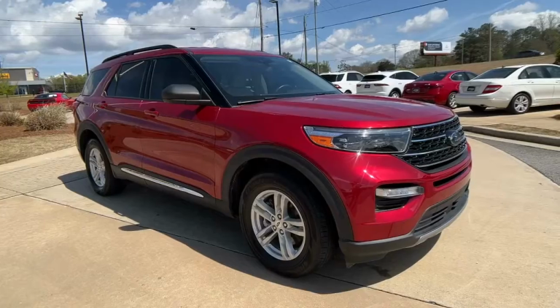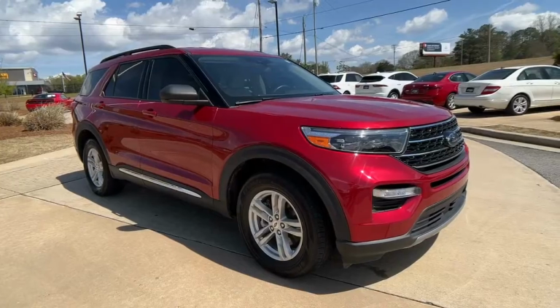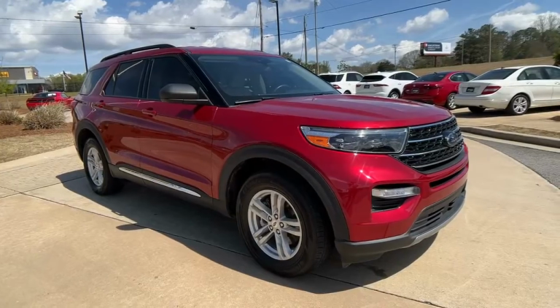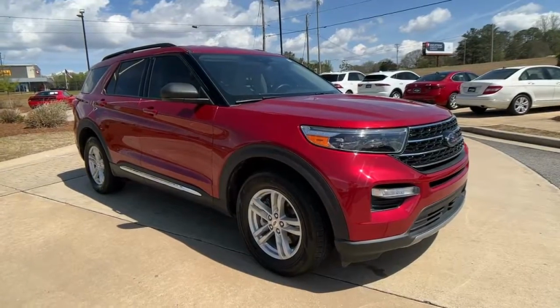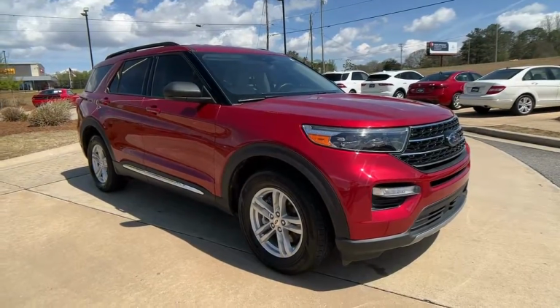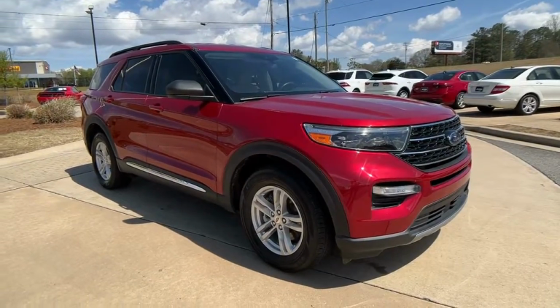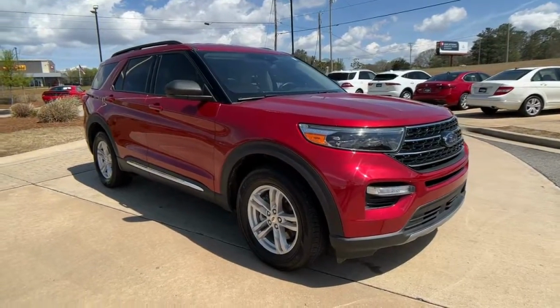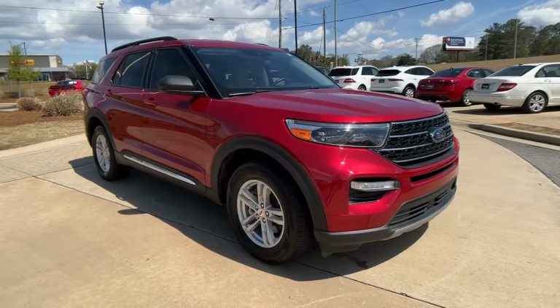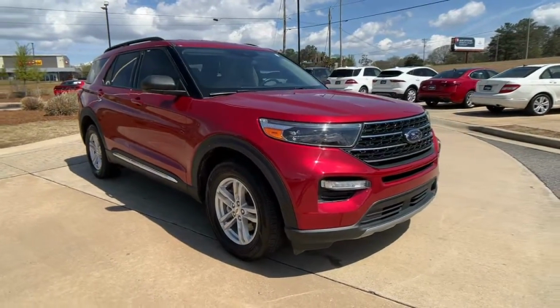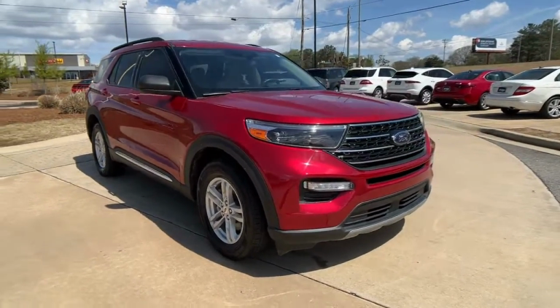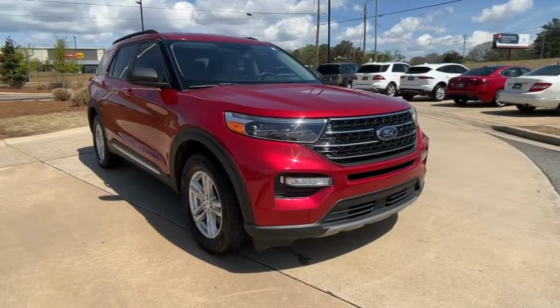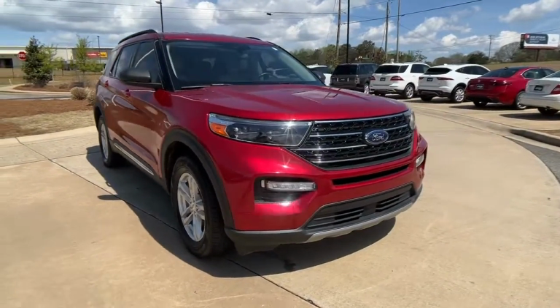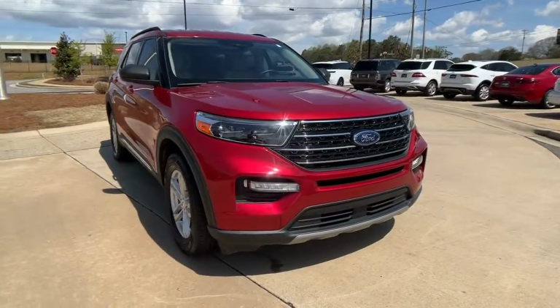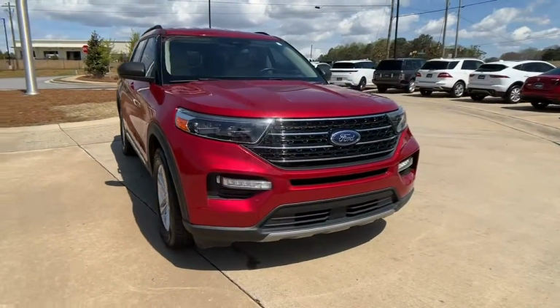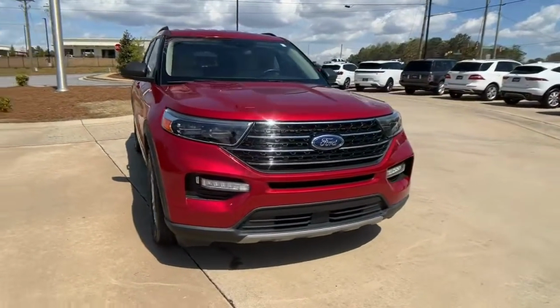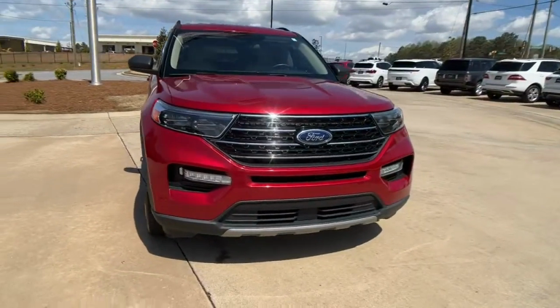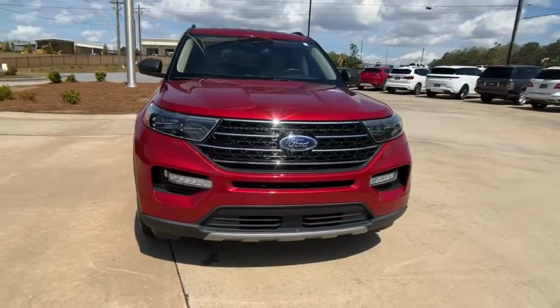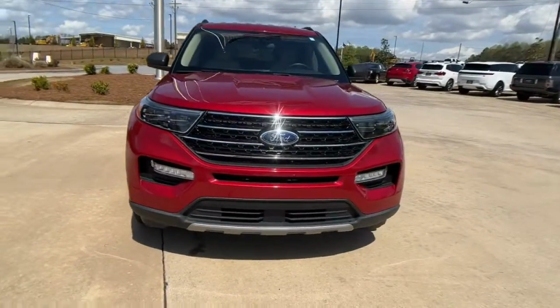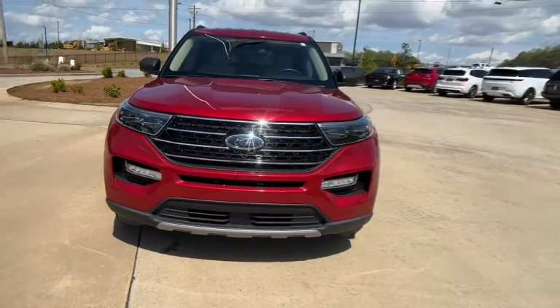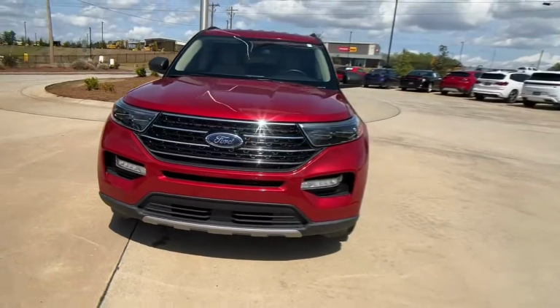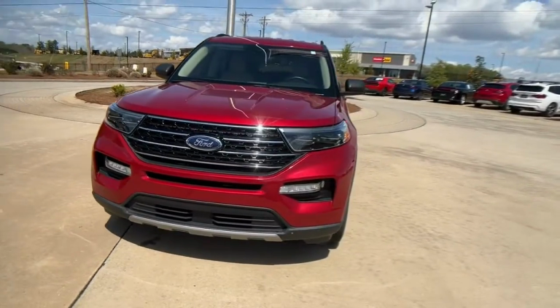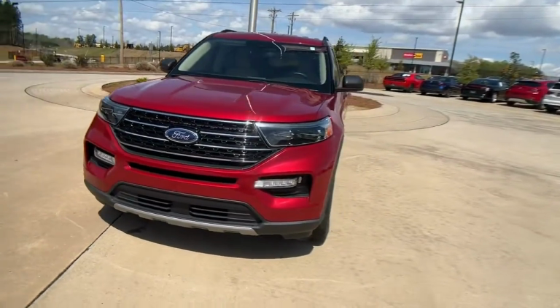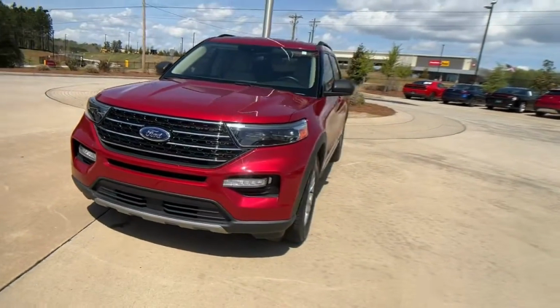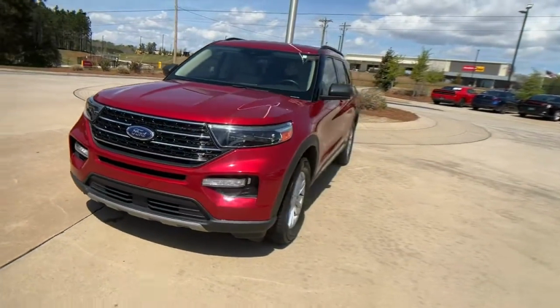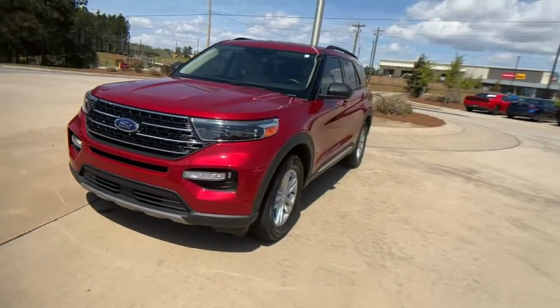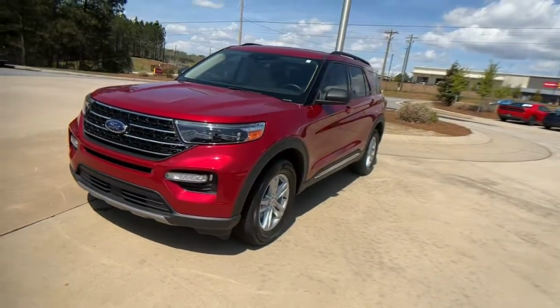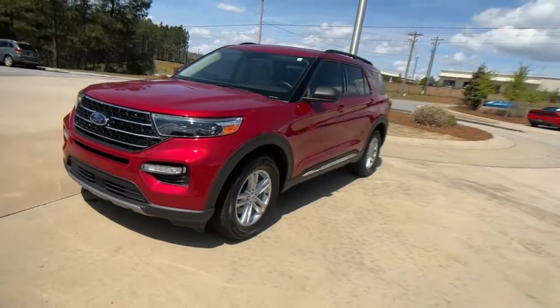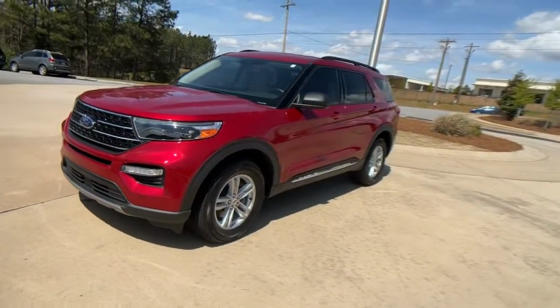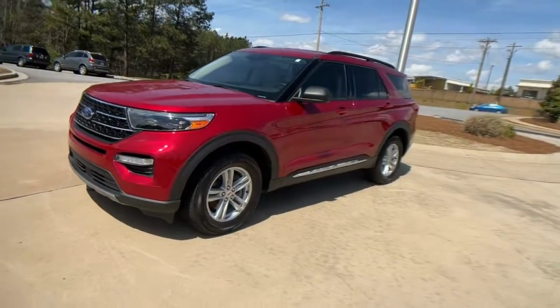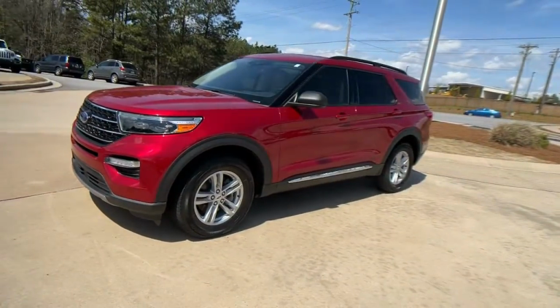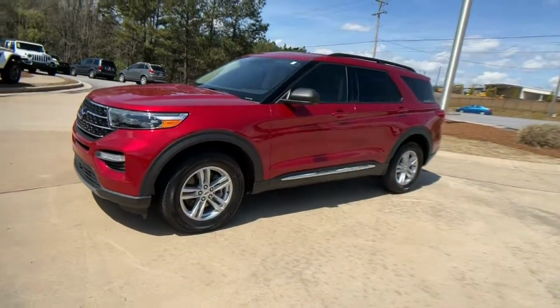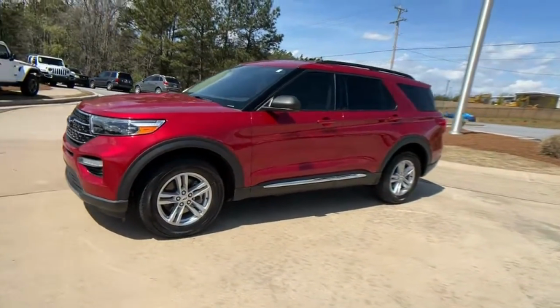Enjoy the view of this 2020 Ford Explorer. This vehicle is an outstanding buy with fewer than 40,000 miles on the odometer.